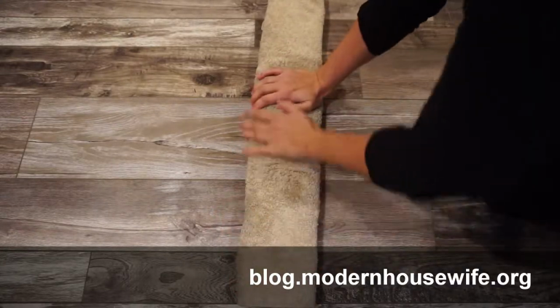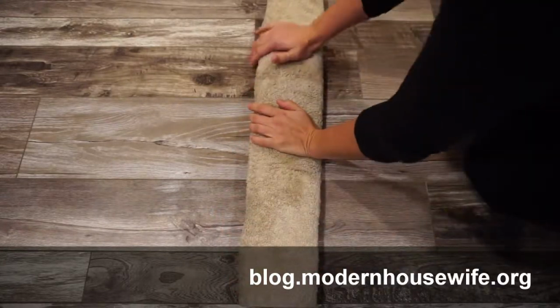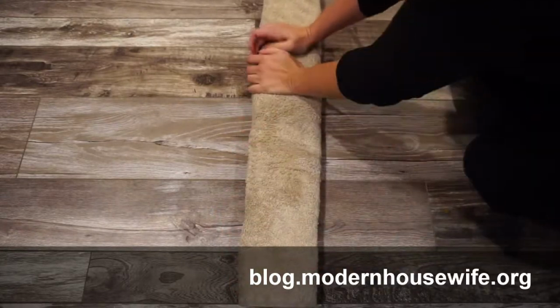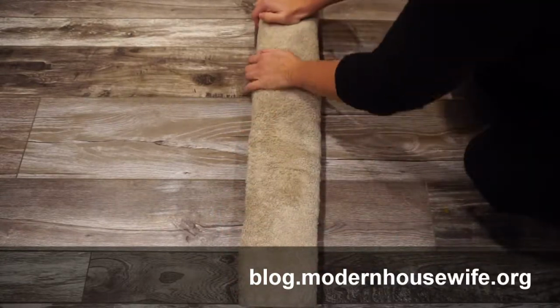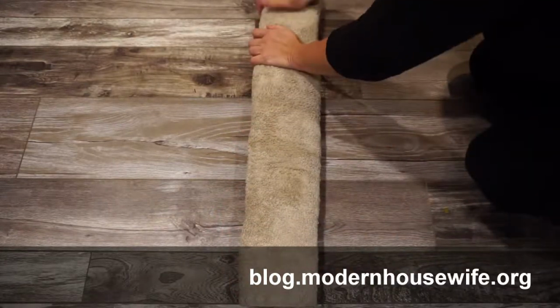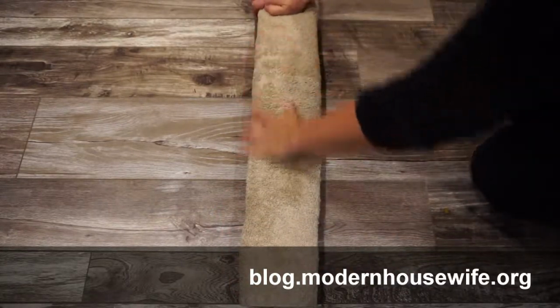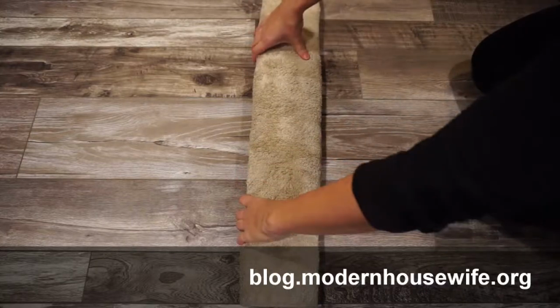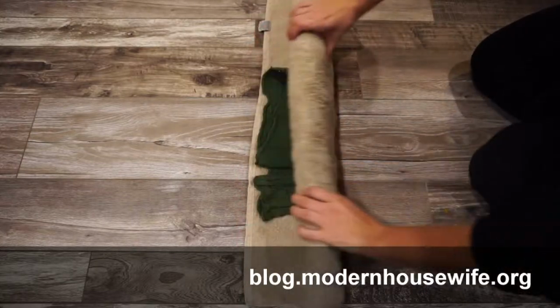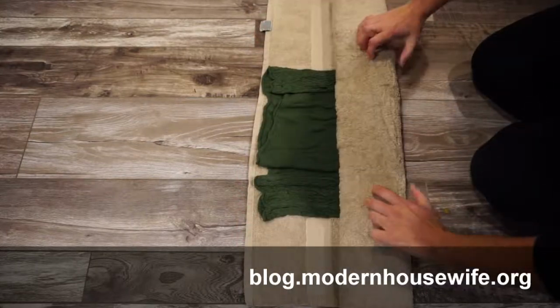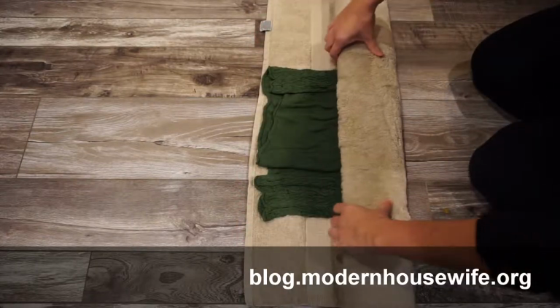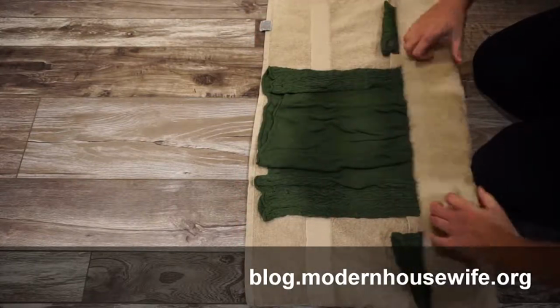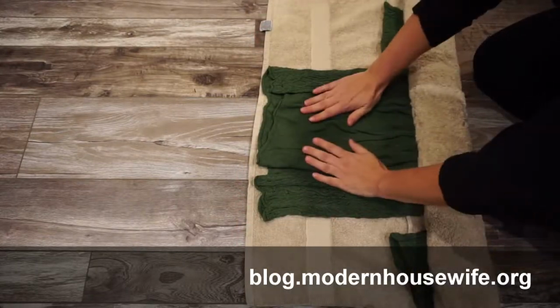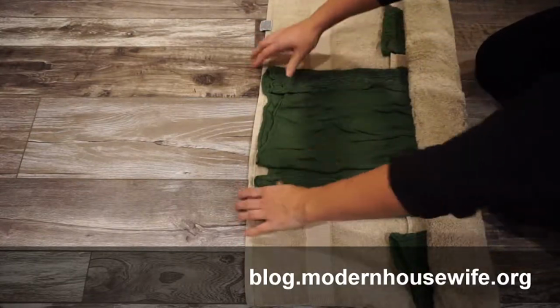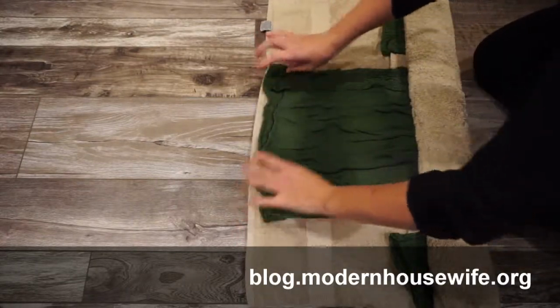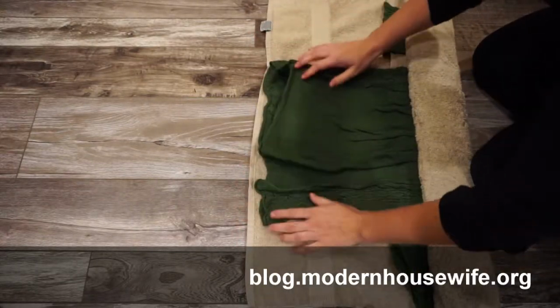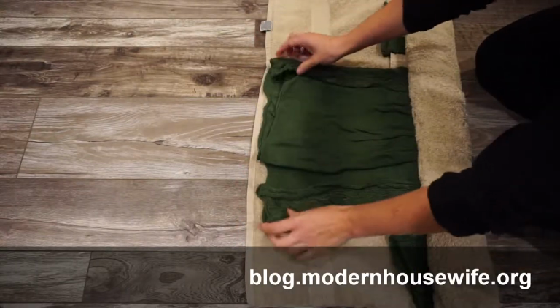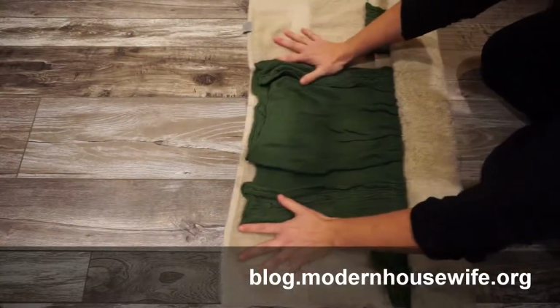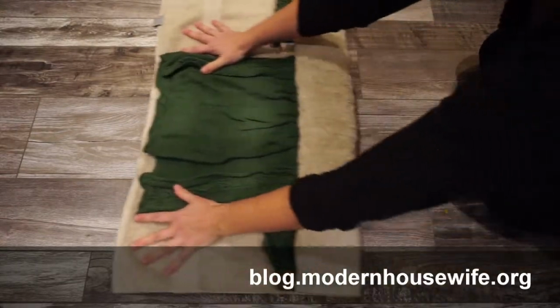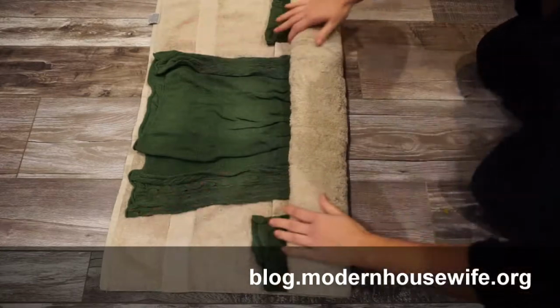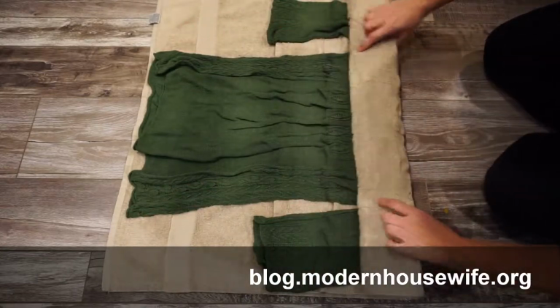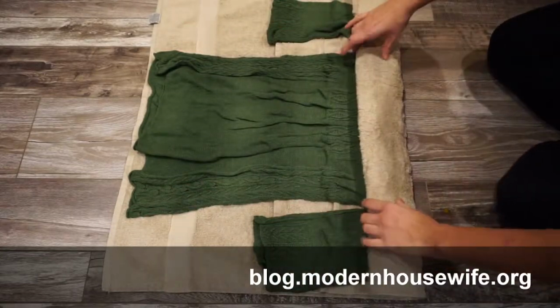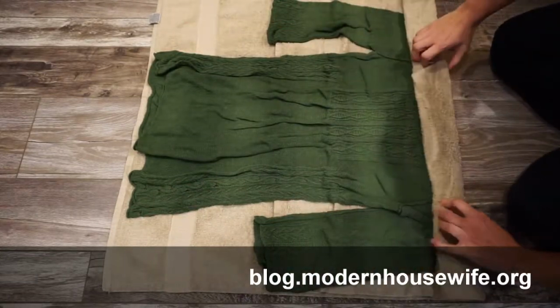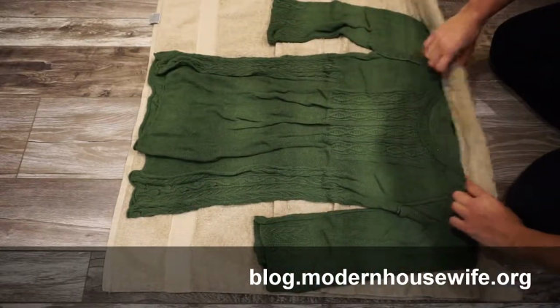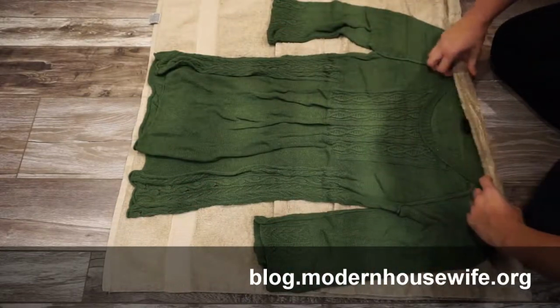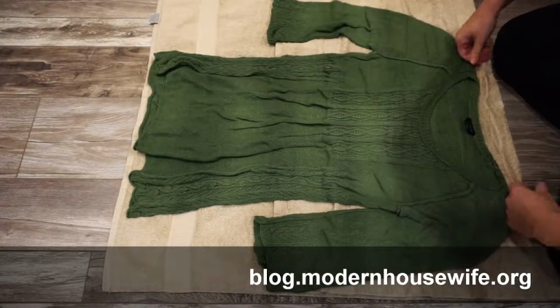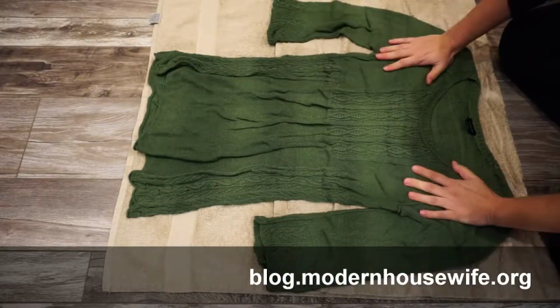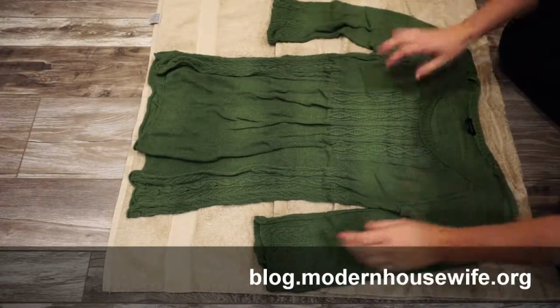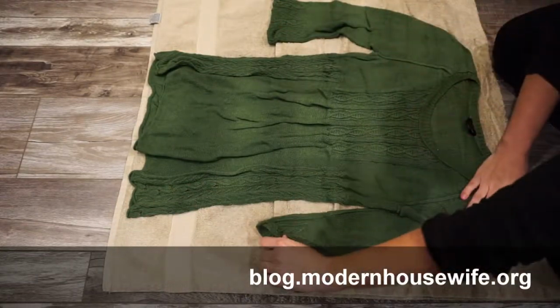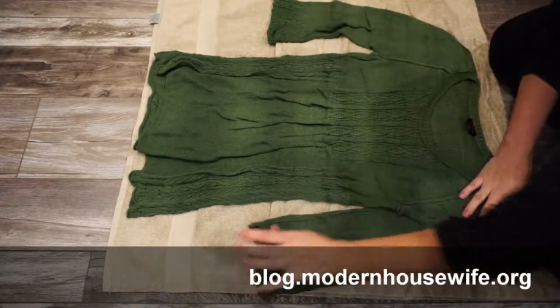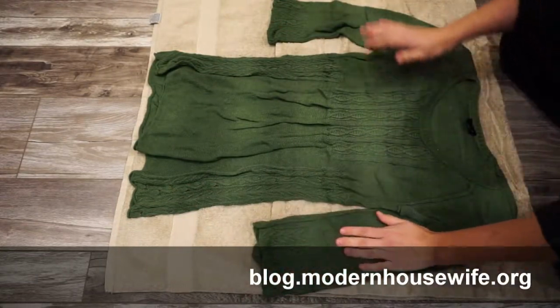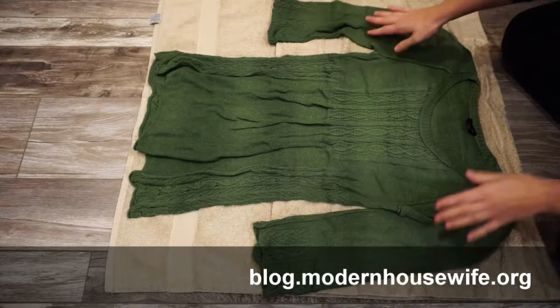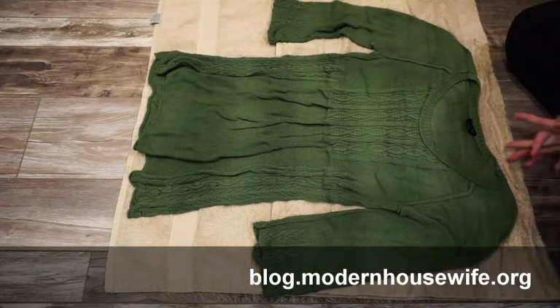Then we're going to unroll it. And then we're just going to take it out and lay it out.